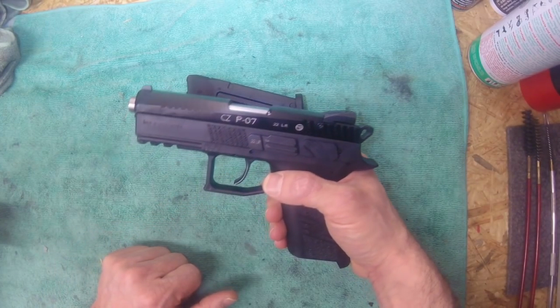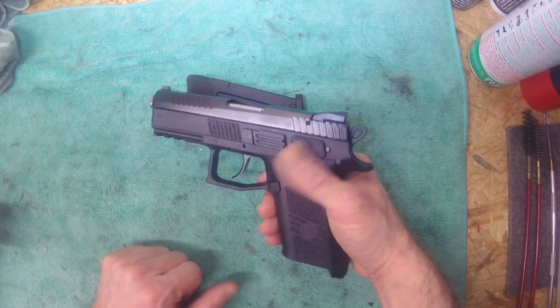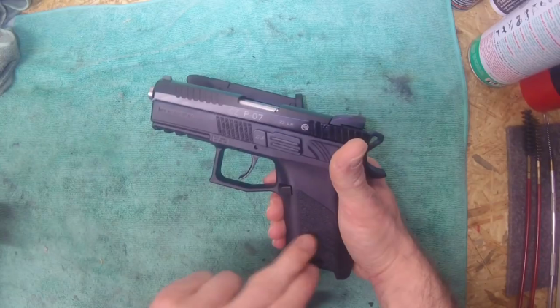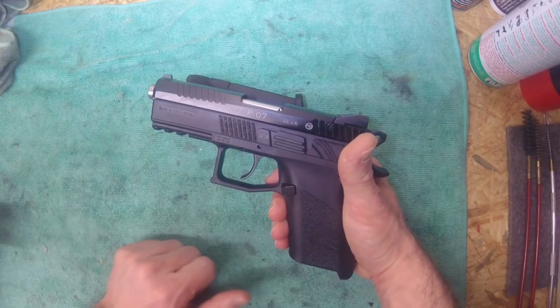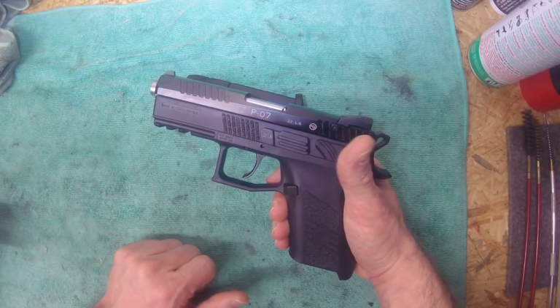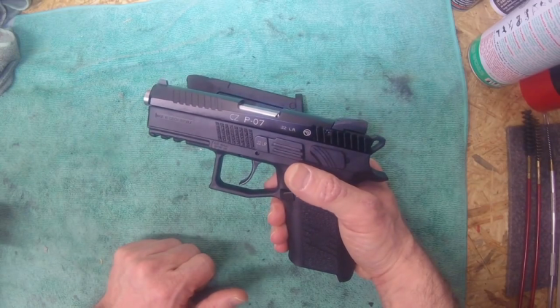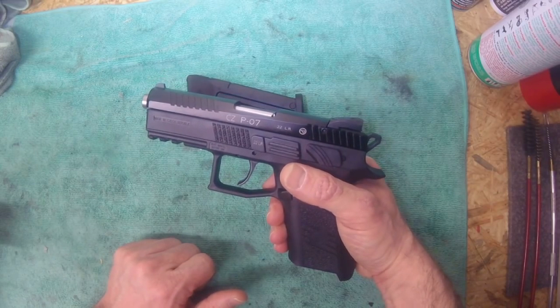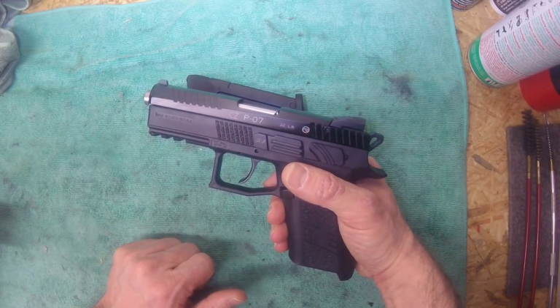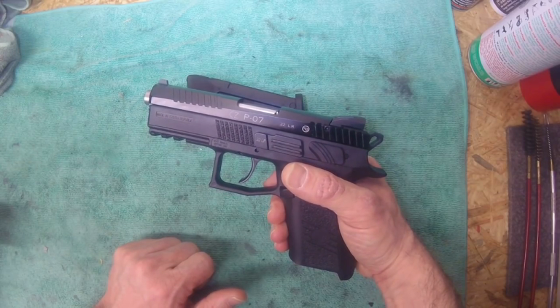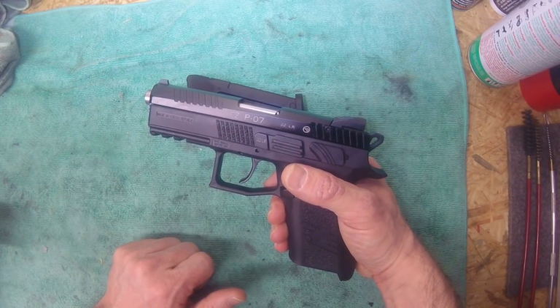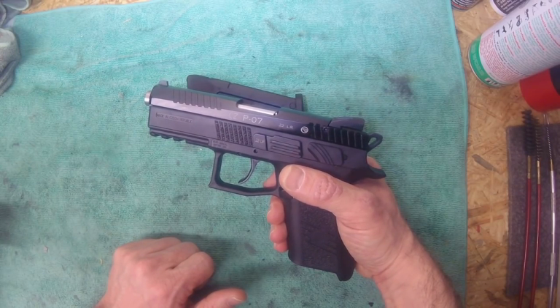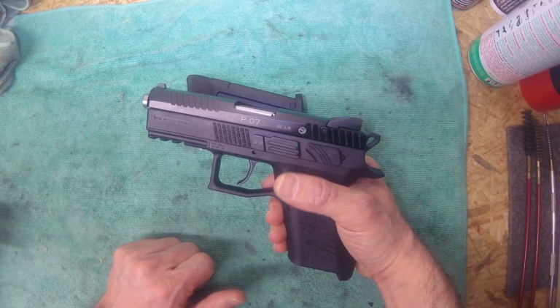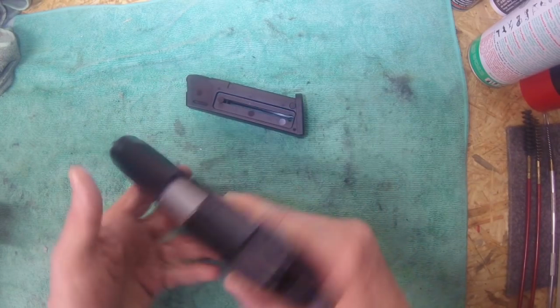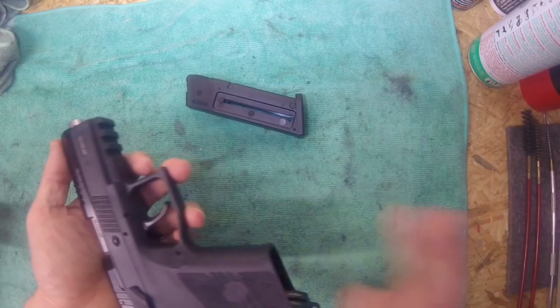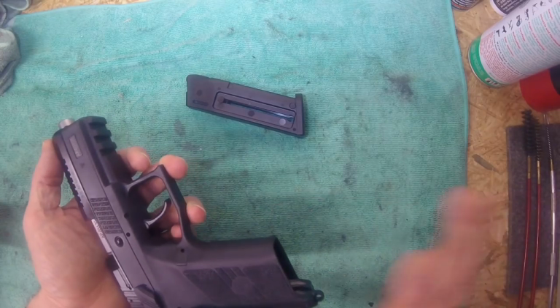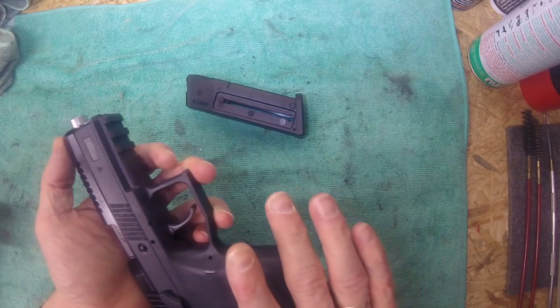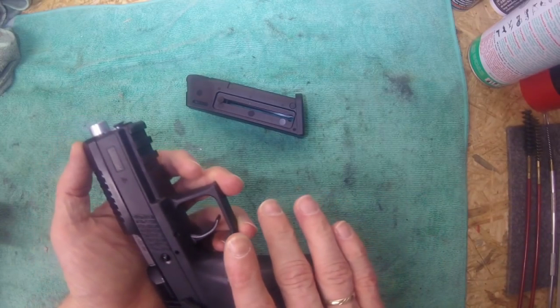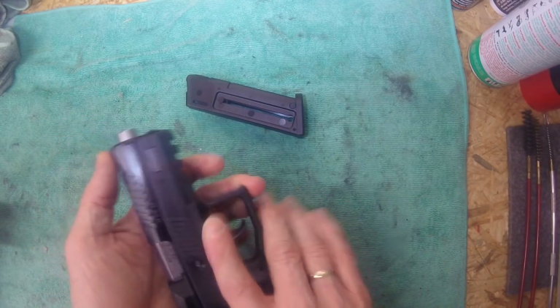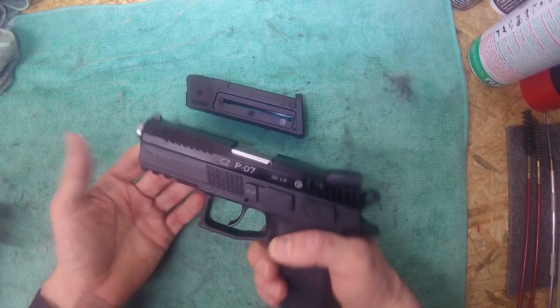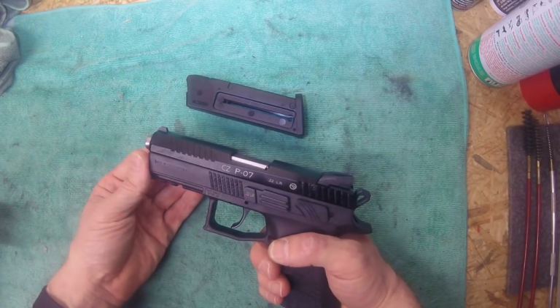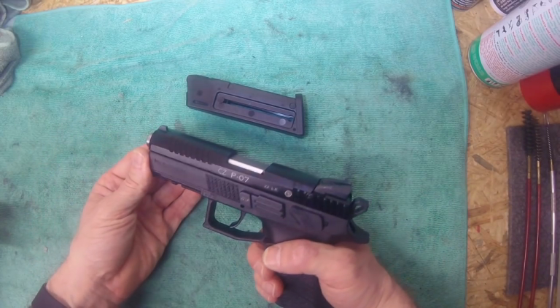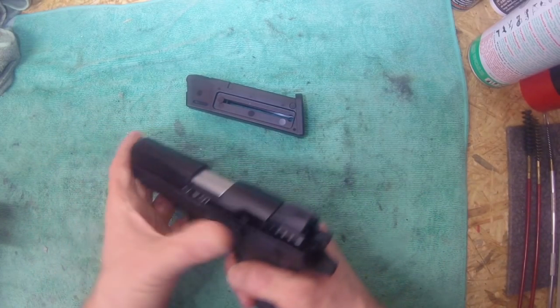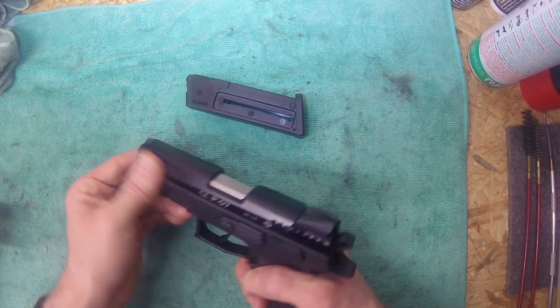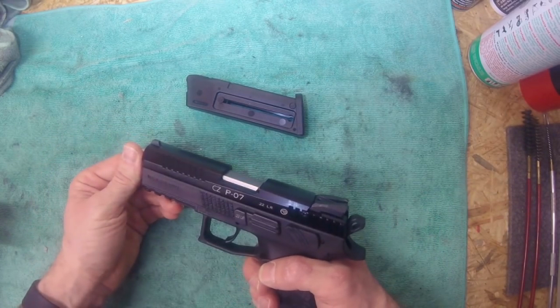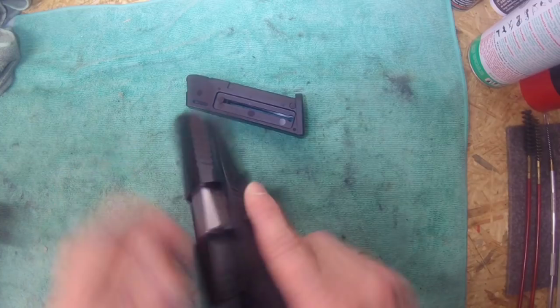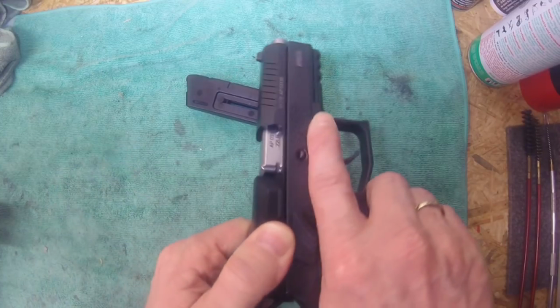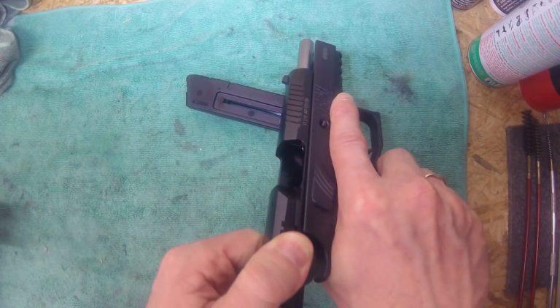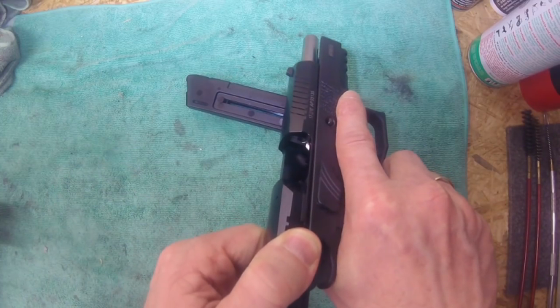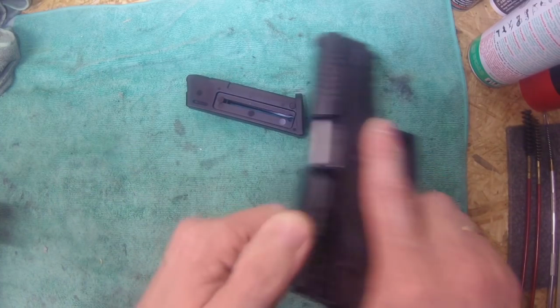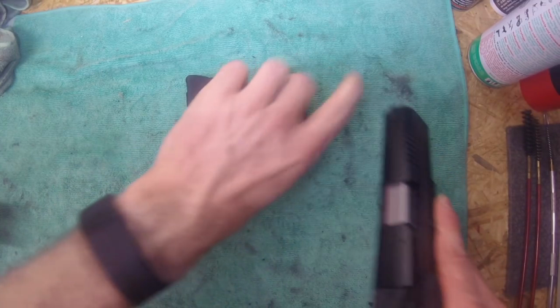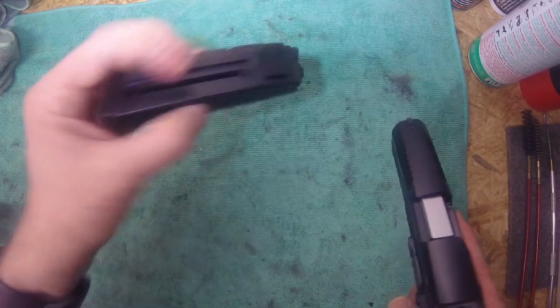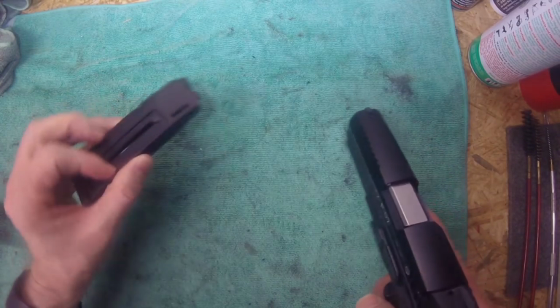I'm not sure if this is actually the original frame for the P07, but it looks like it — I'd have to check that at some point. Okay, safety check: it is unloaded, there is no ammo in the magazine and no magazine inserted.